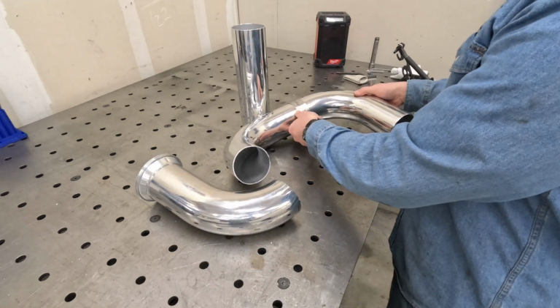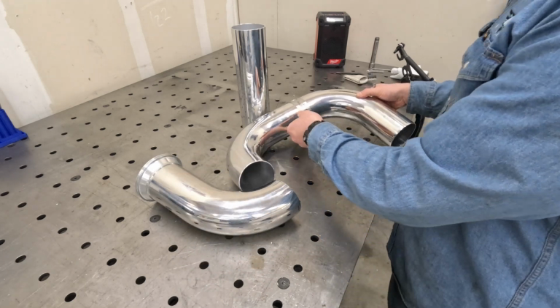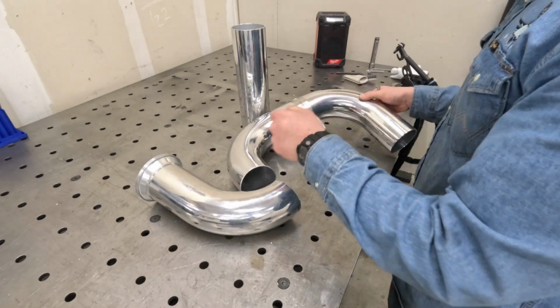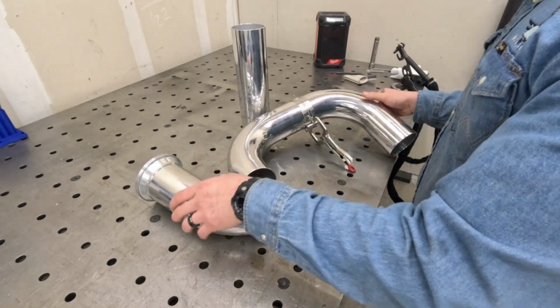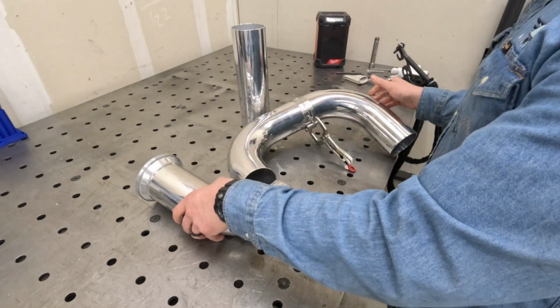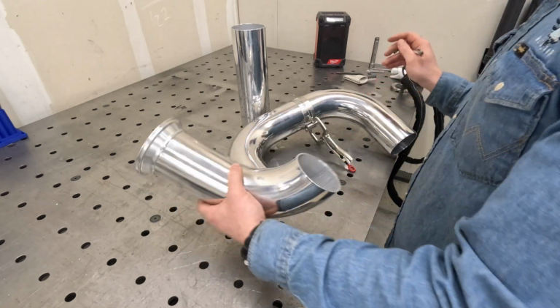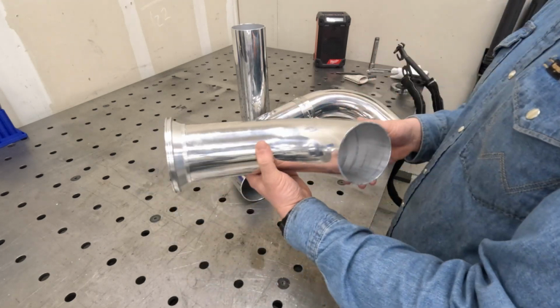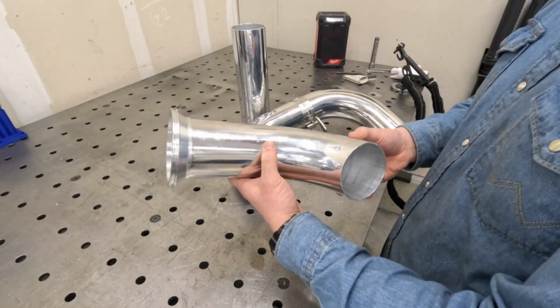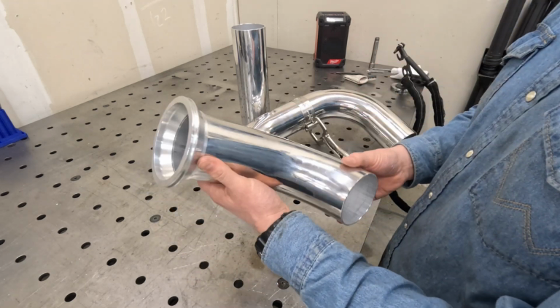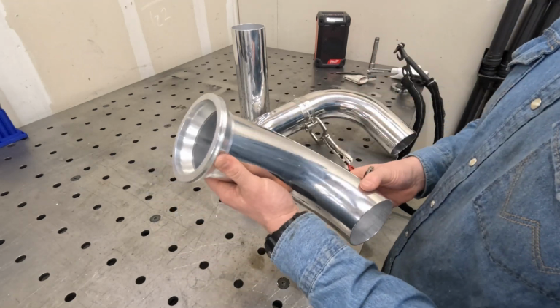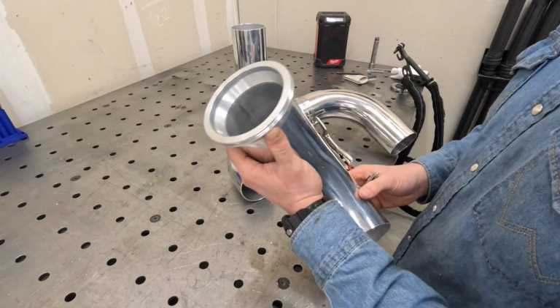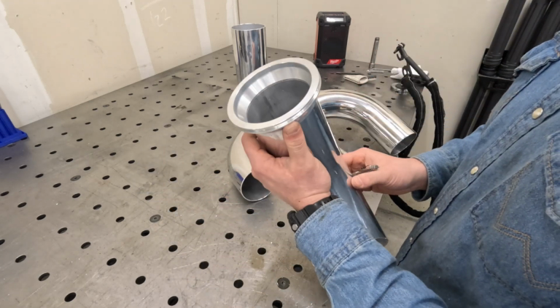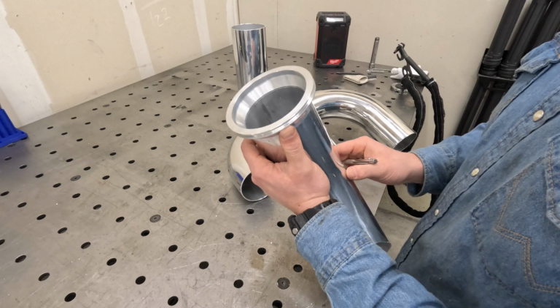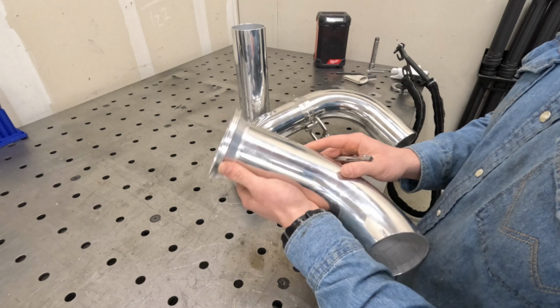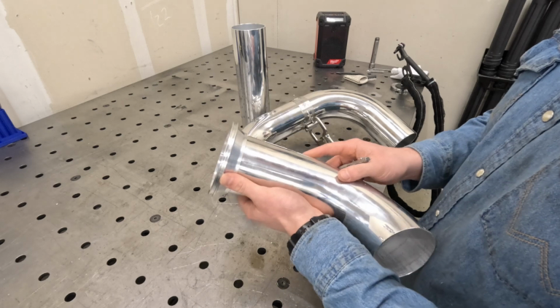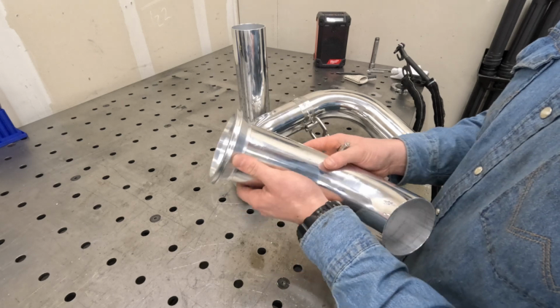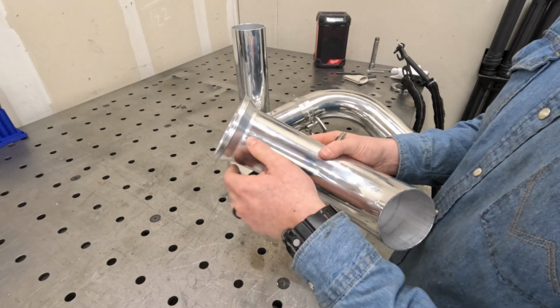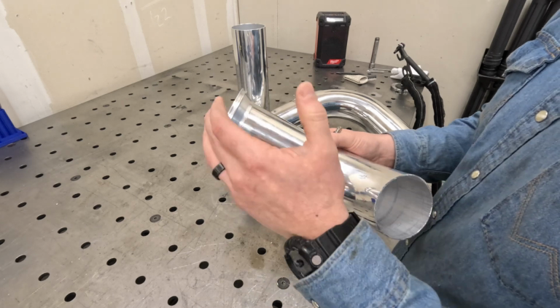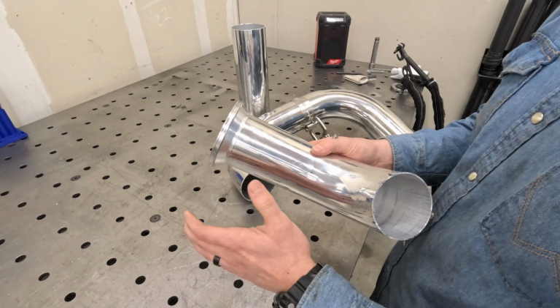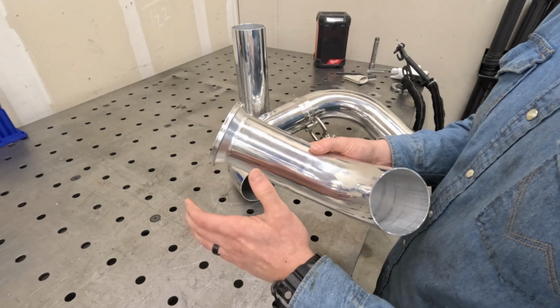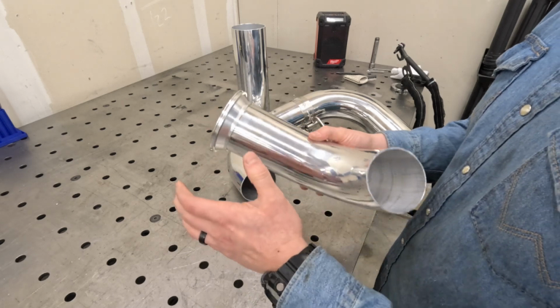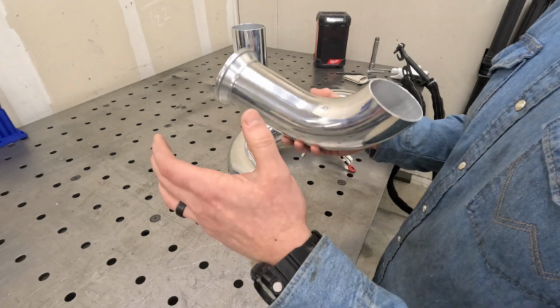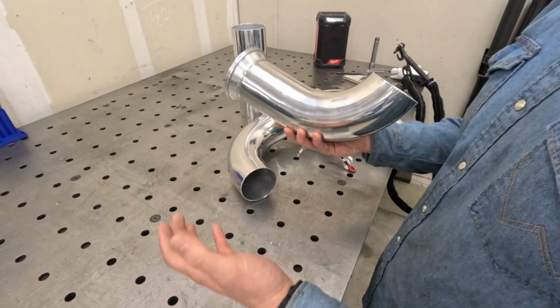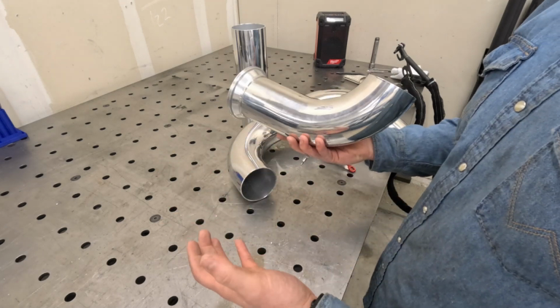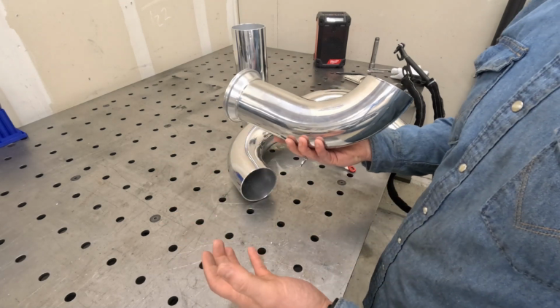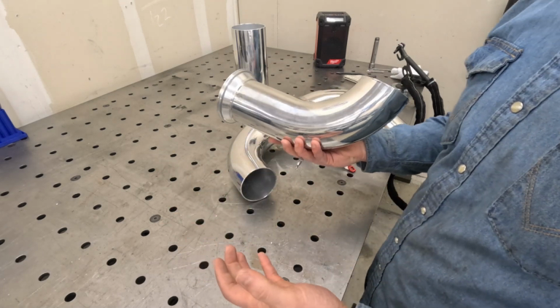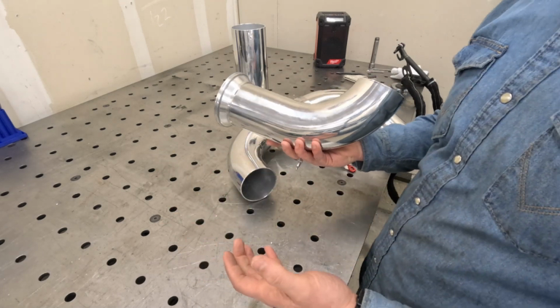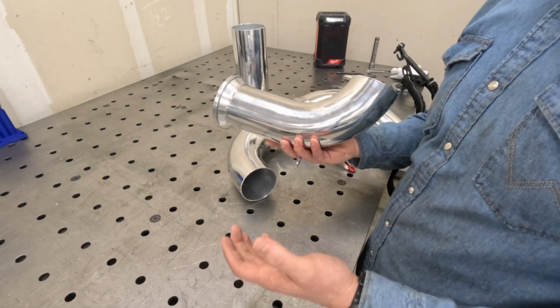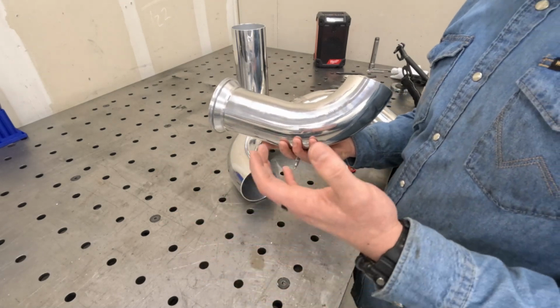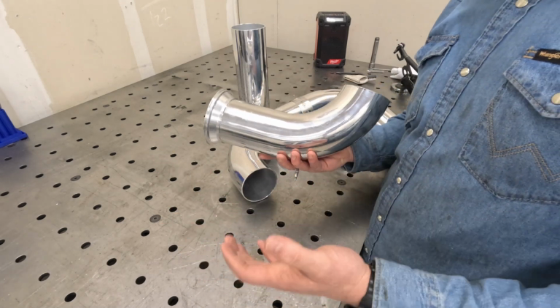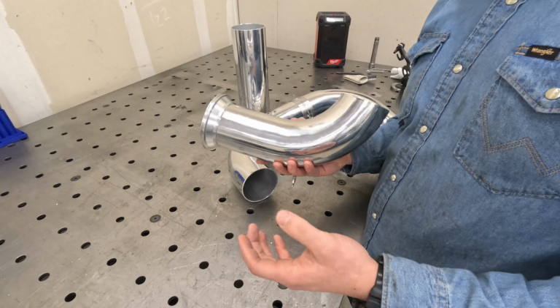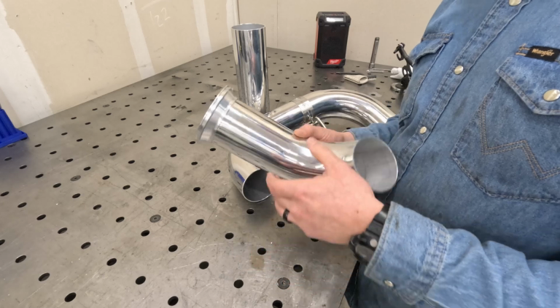I'm going to remove this flange, do the same thing — clean up all the joints — and then we can get to tacking it together and welding it out.